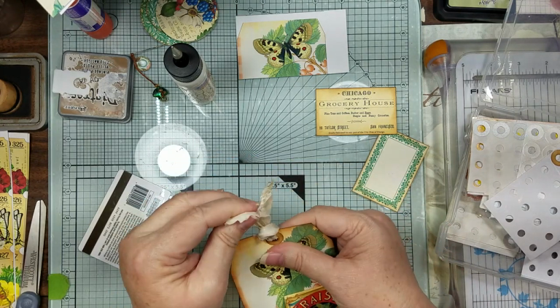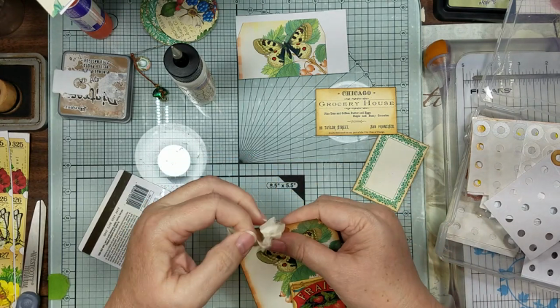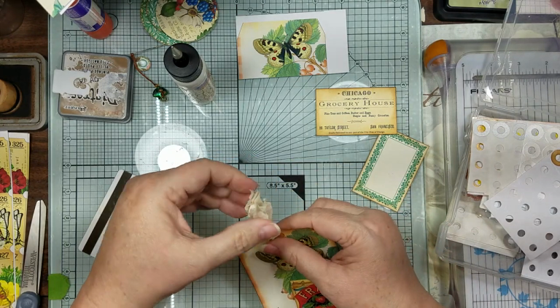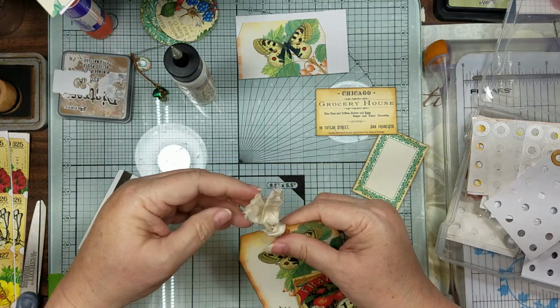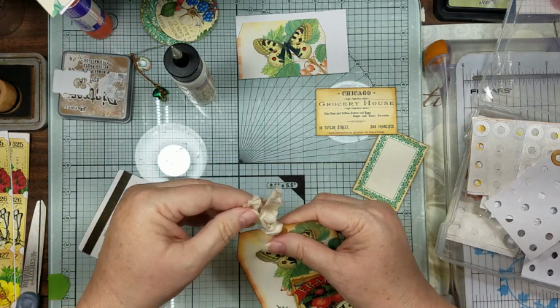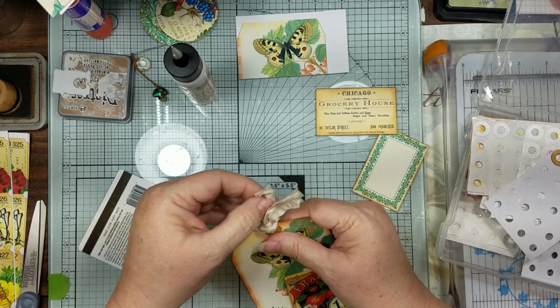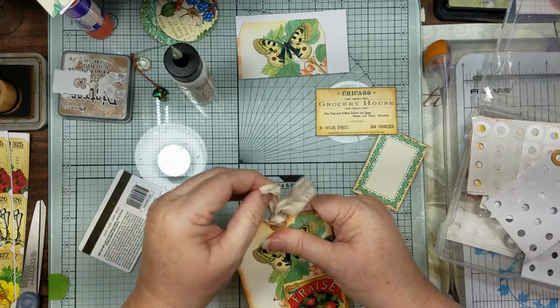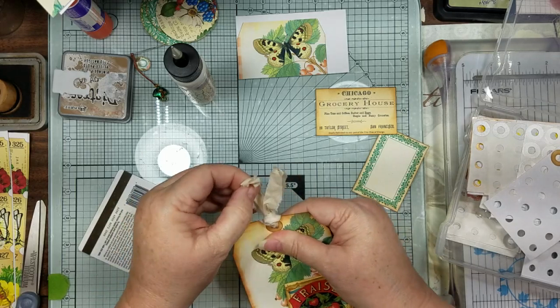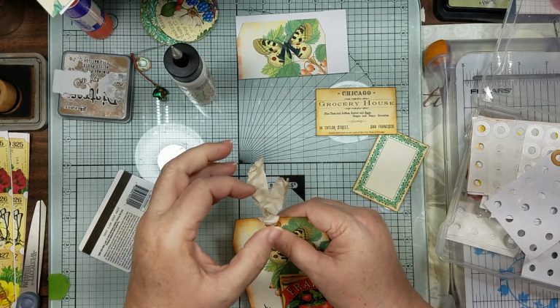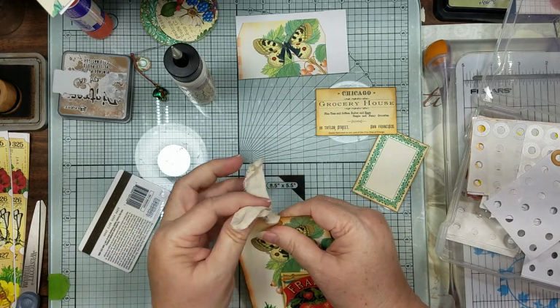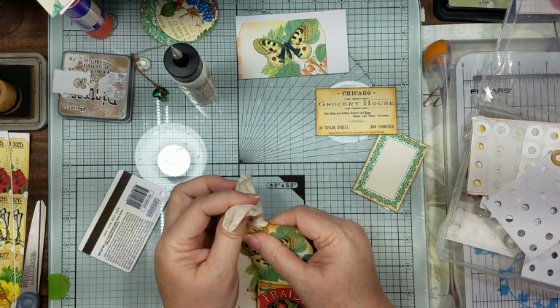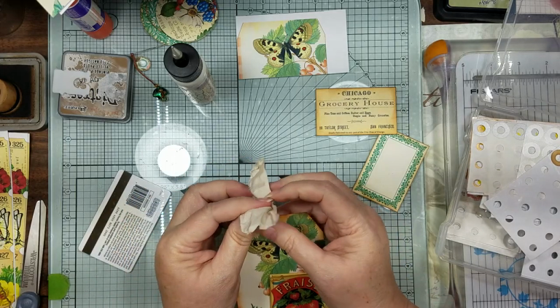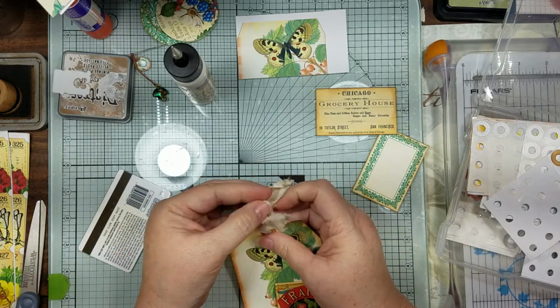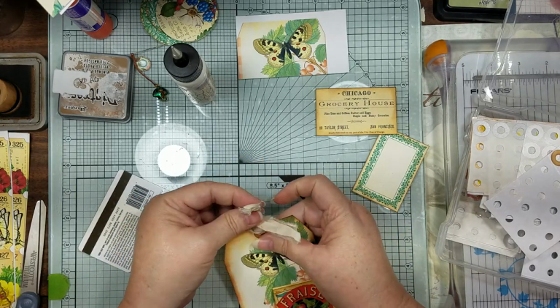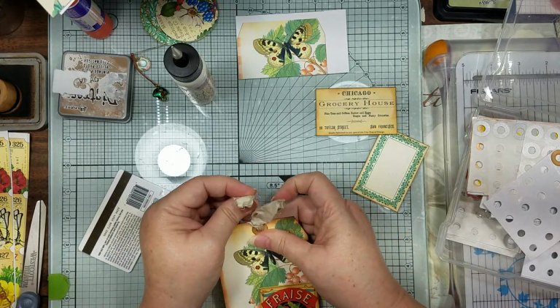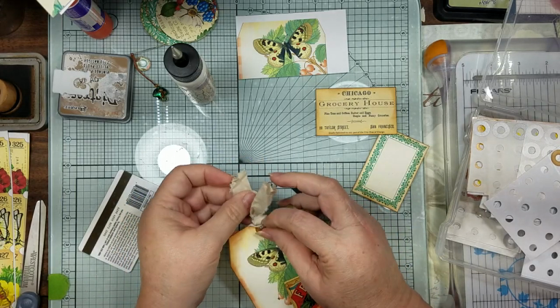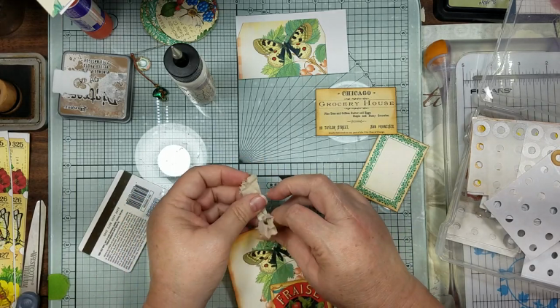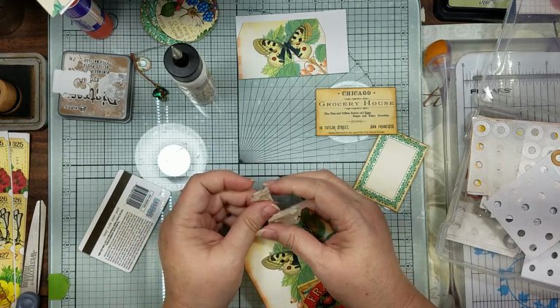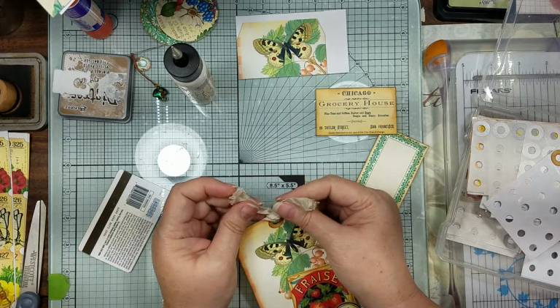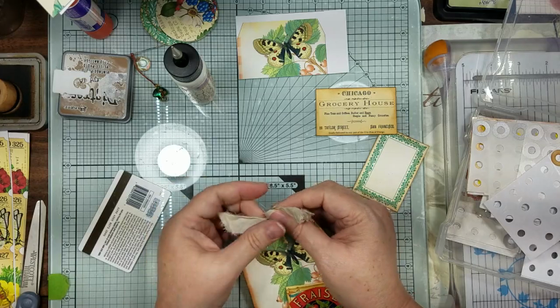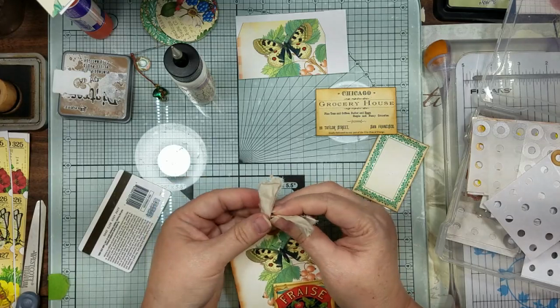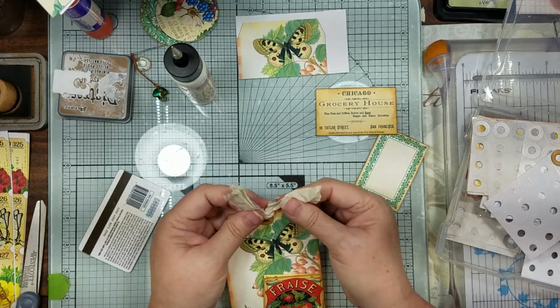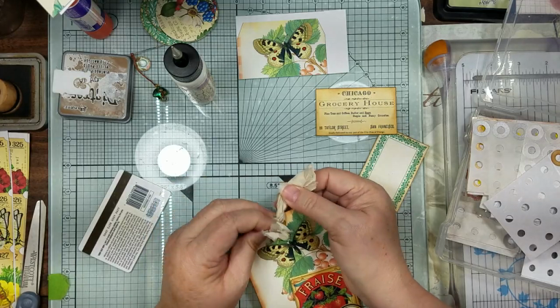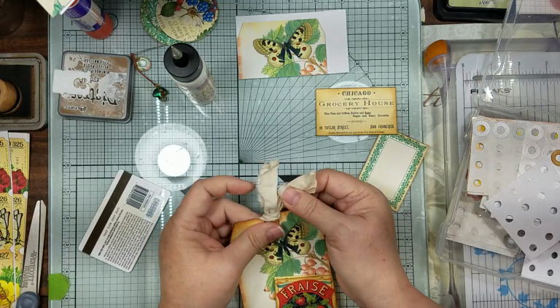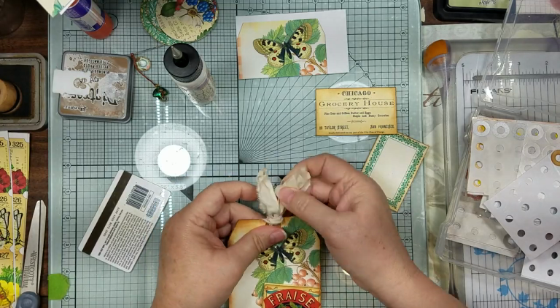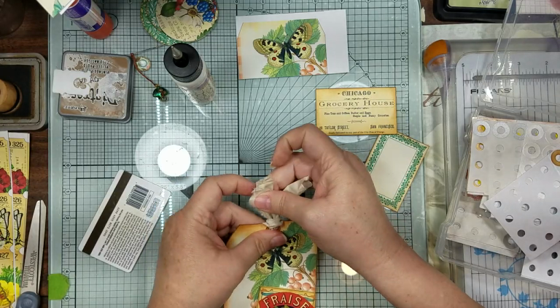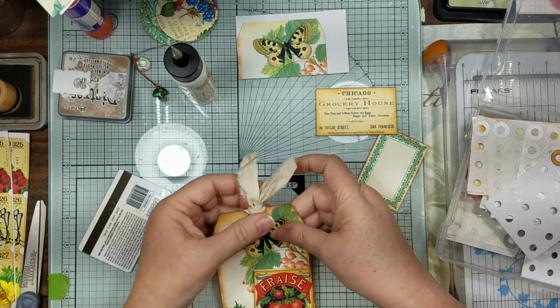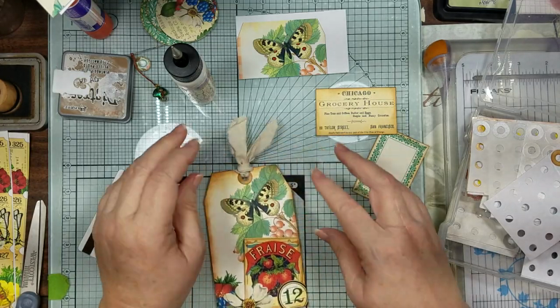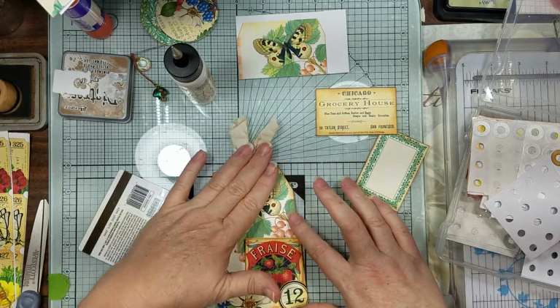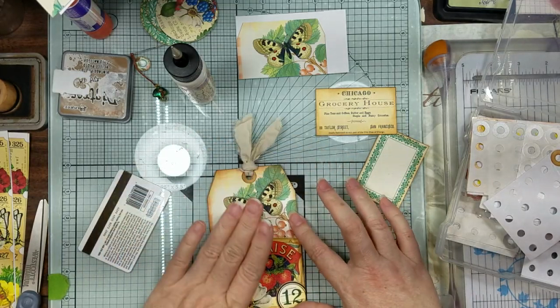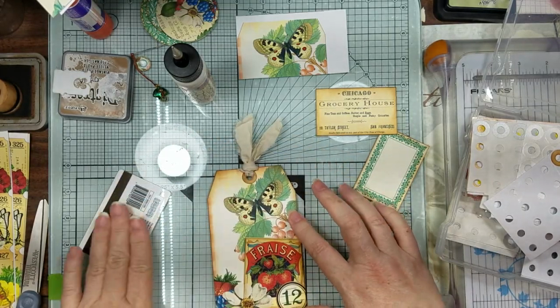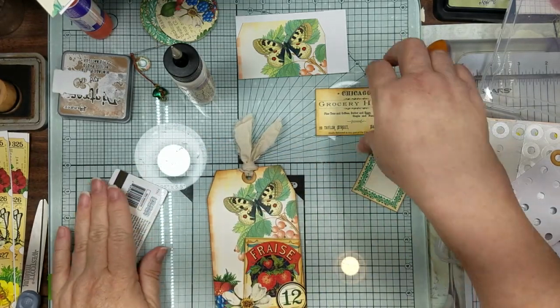This one's a lot thicker than my other one. On your sari silk, sometimes it's thicker on one end, sometimes it's thinner.